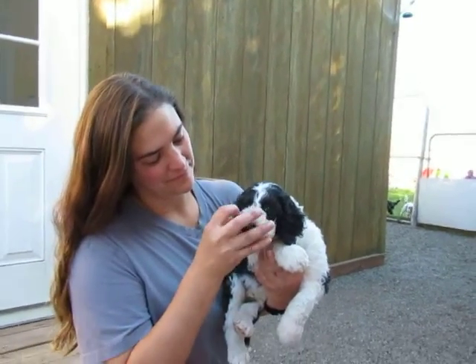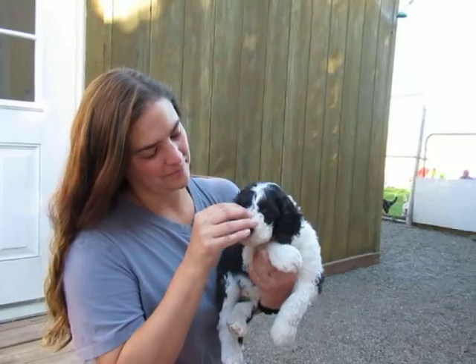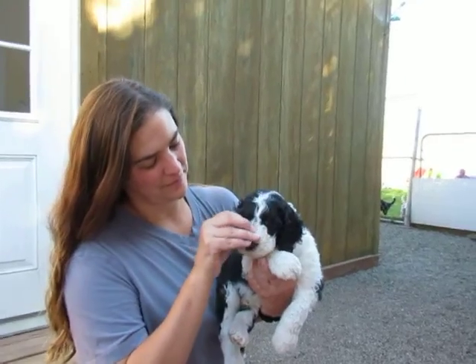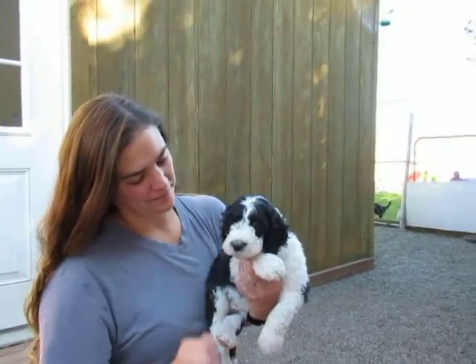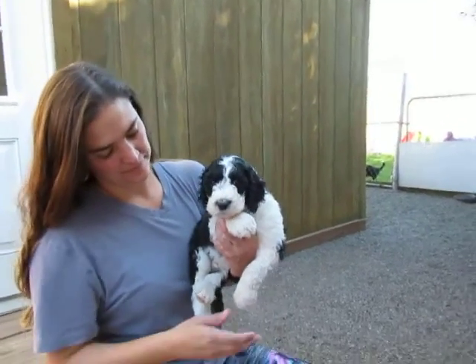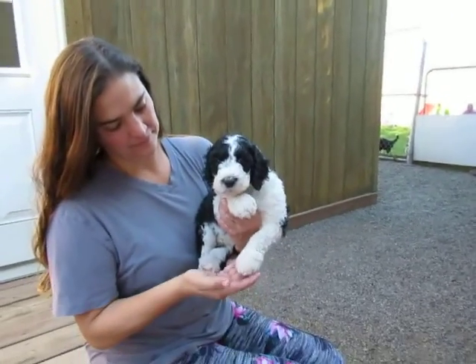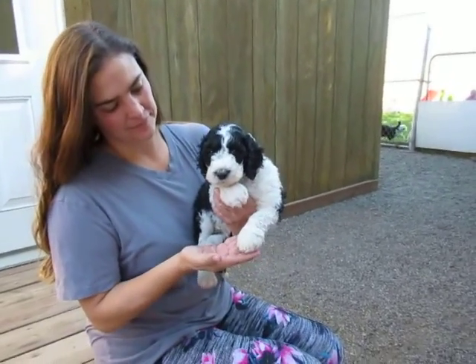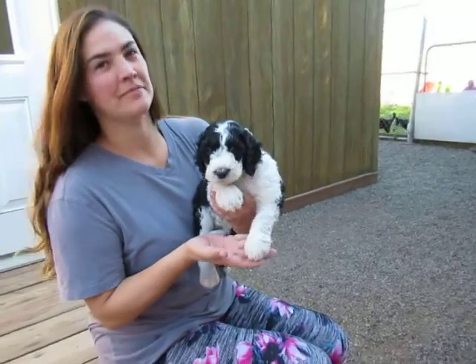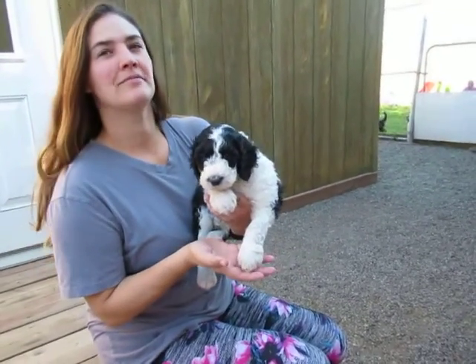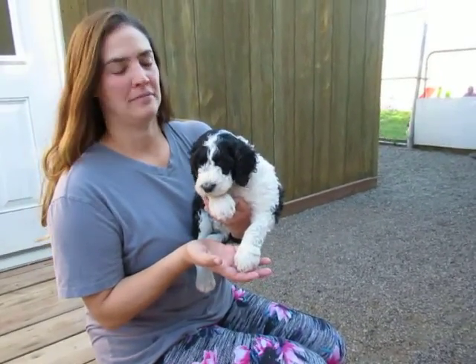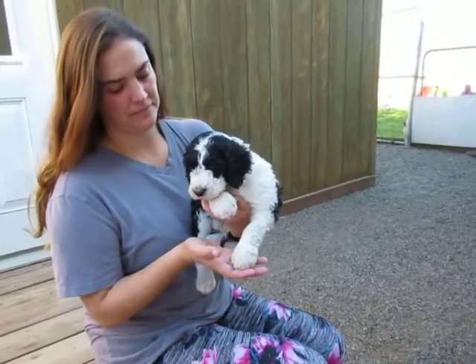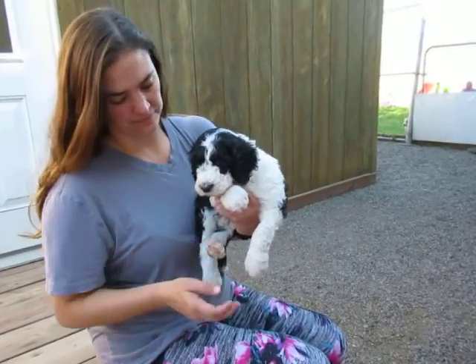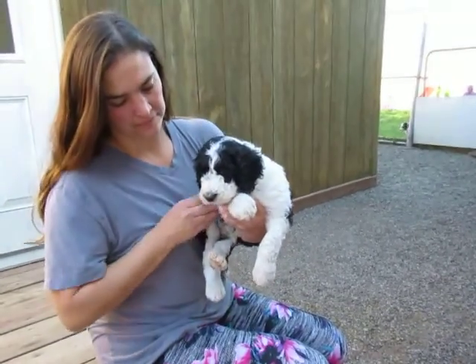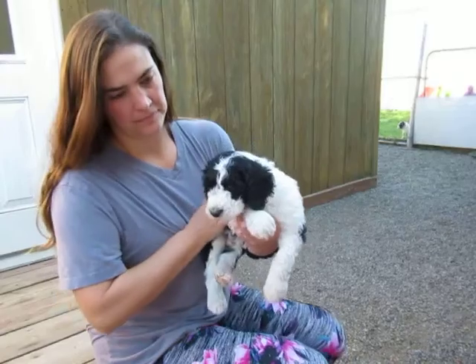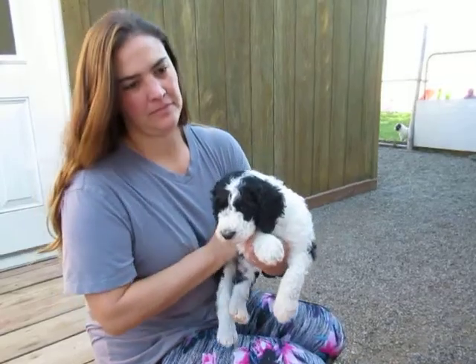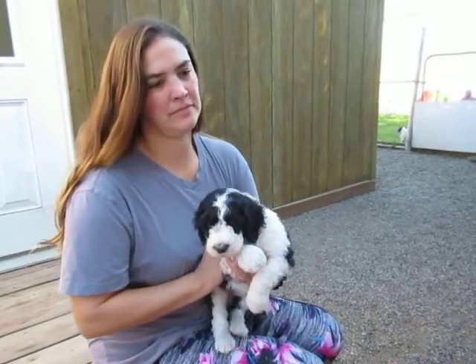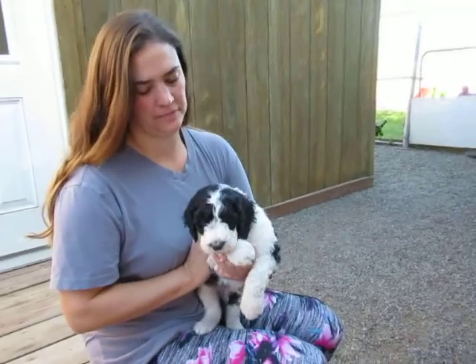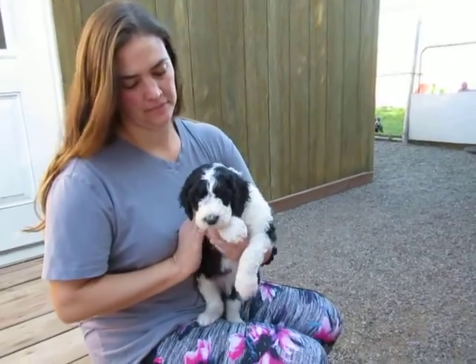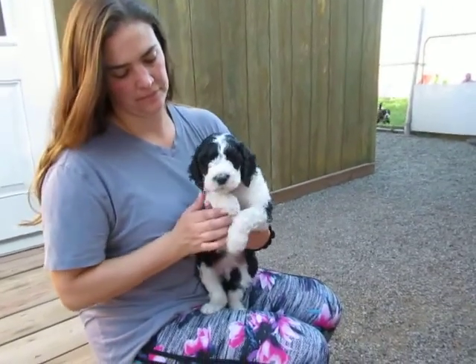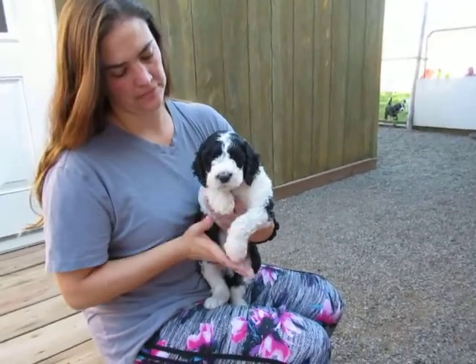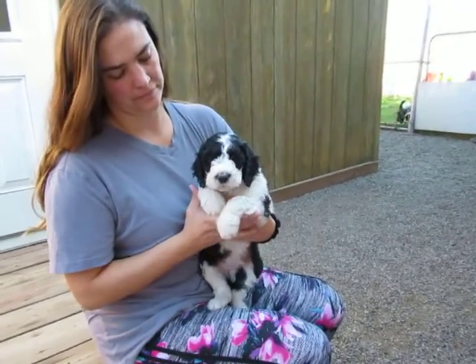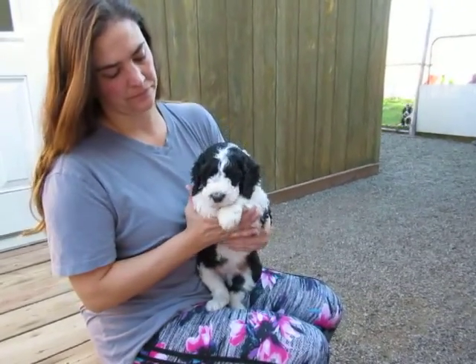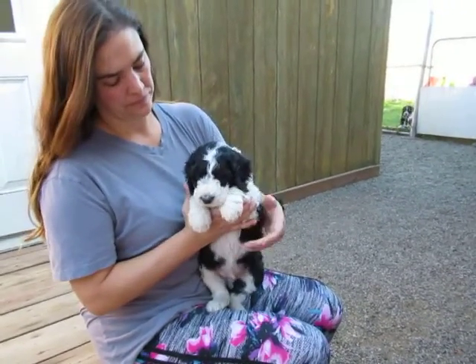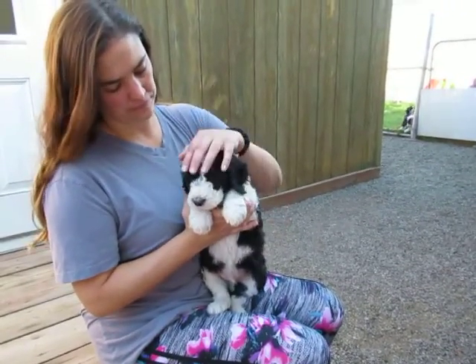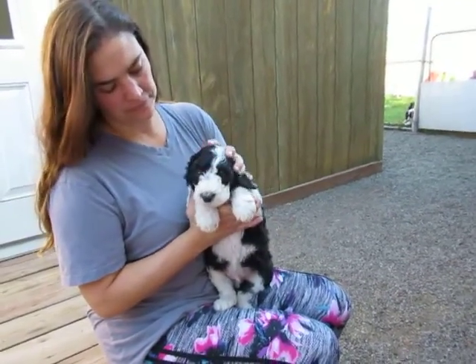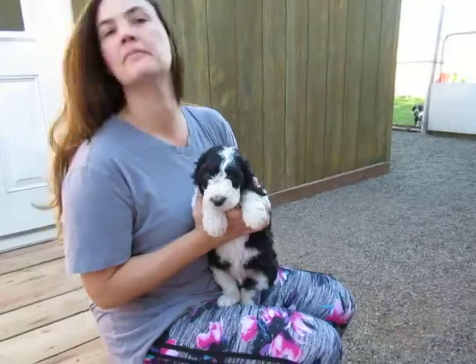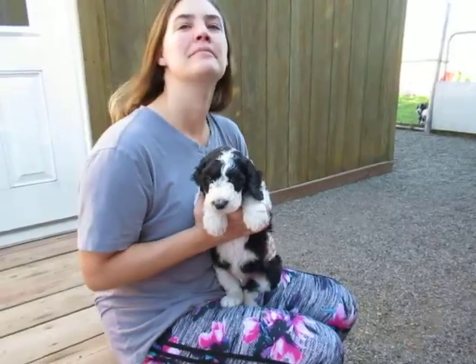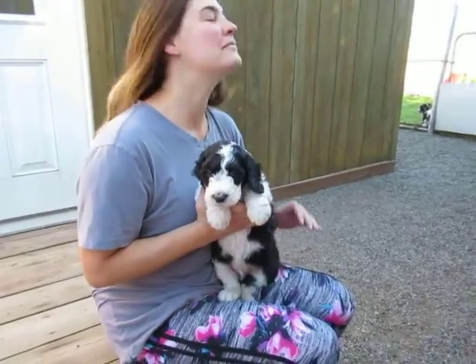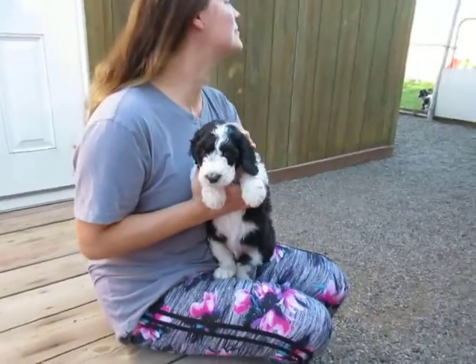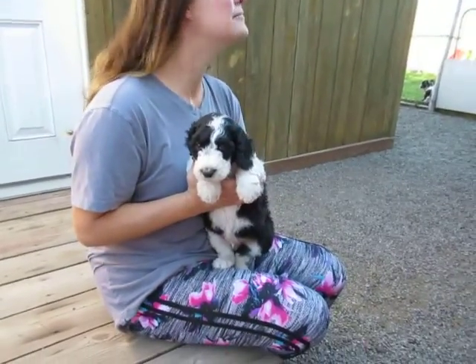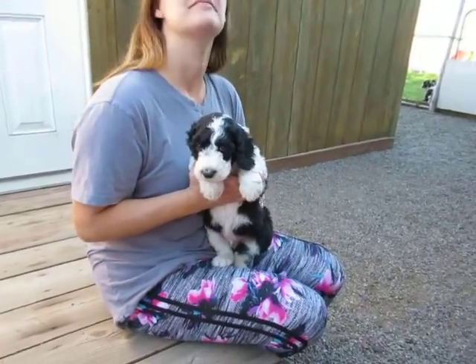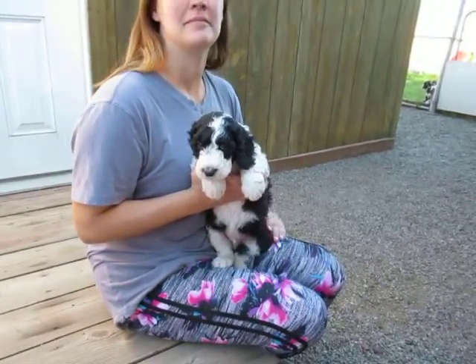He's got huge paws, but he is more of the medium weight of the dogs. He weighs 8.46 pounds, but I think he's still going to be a big boy.